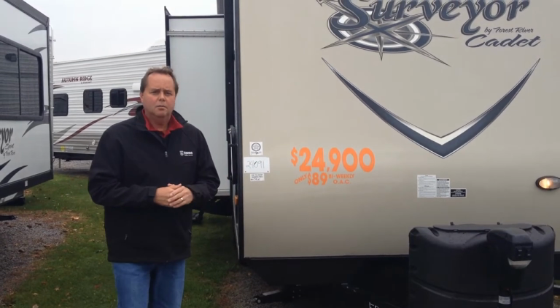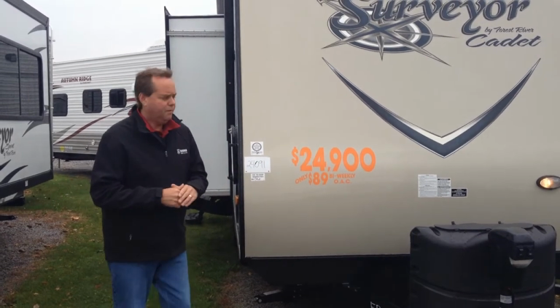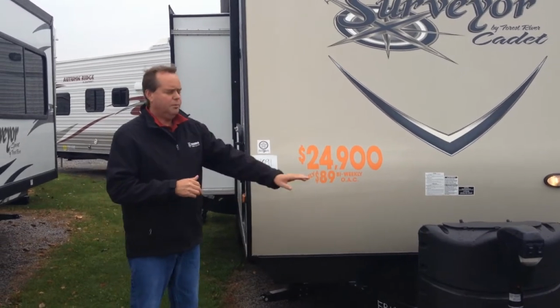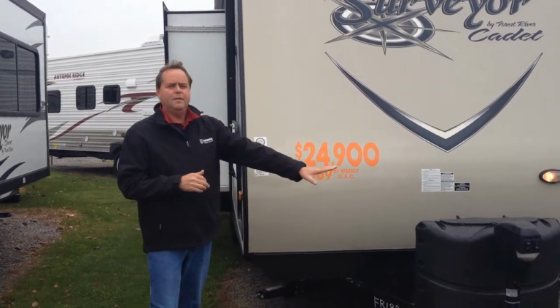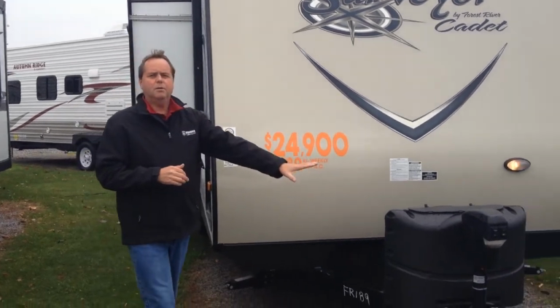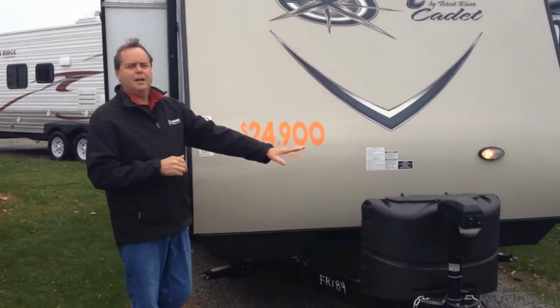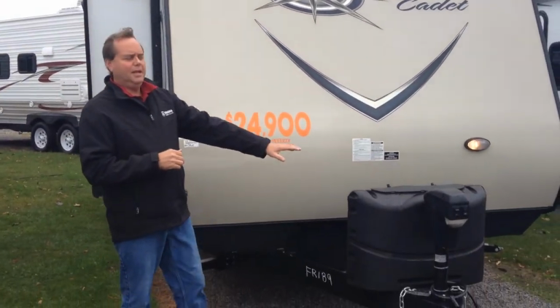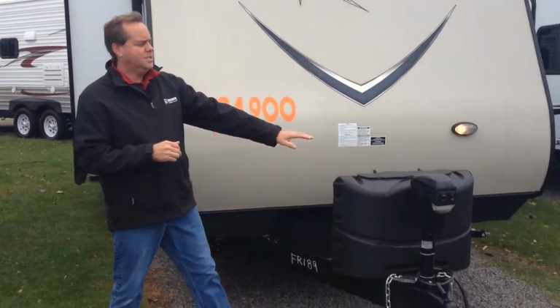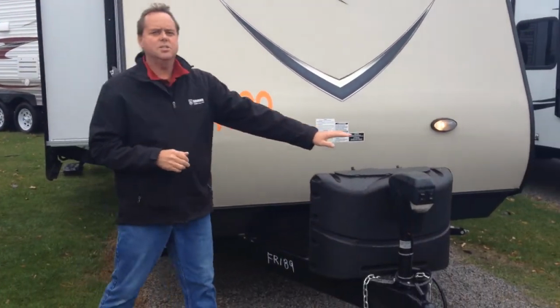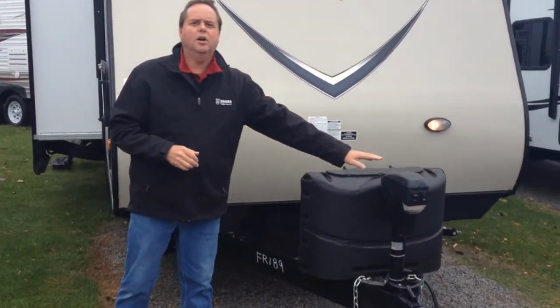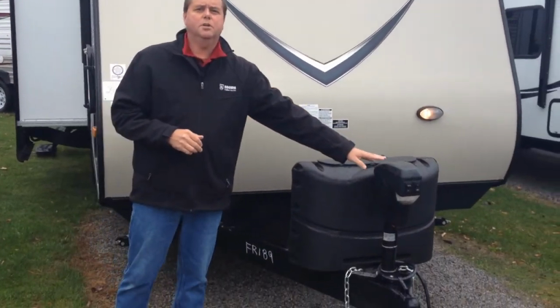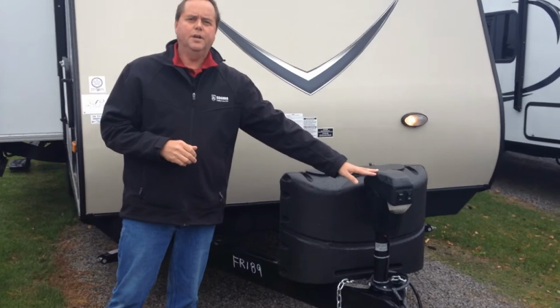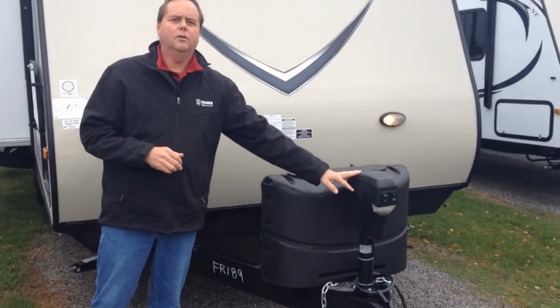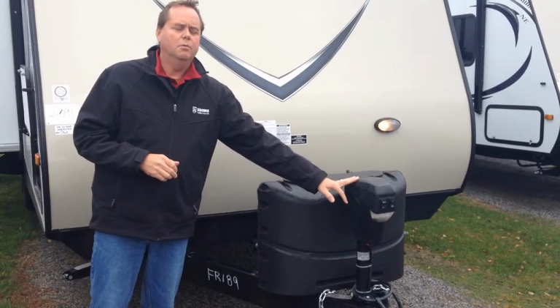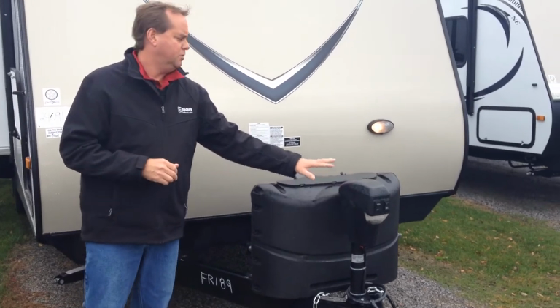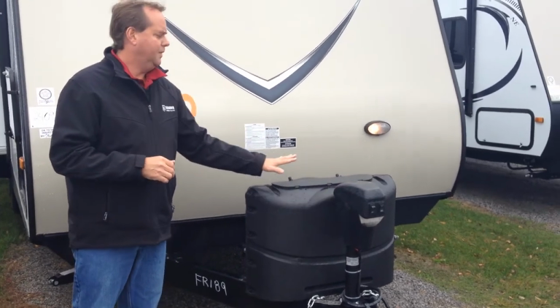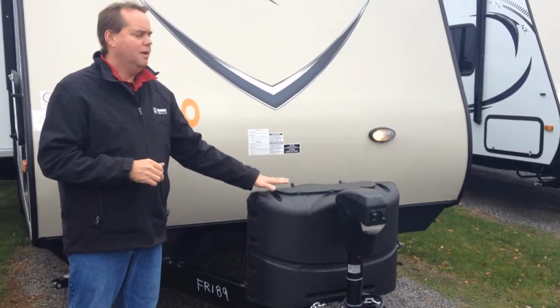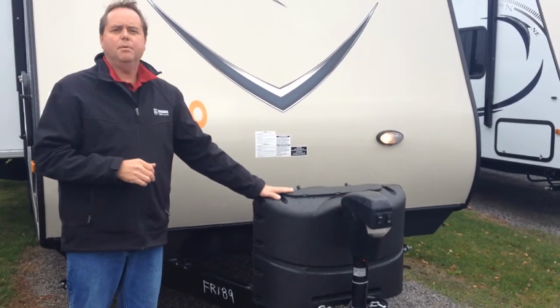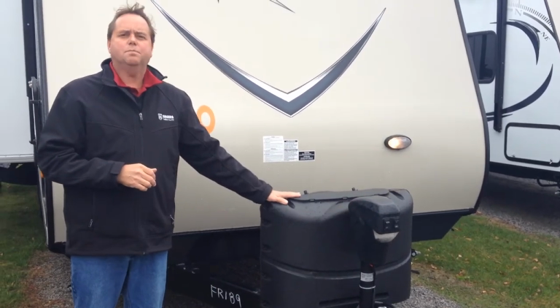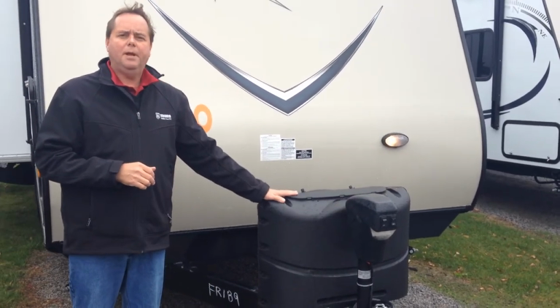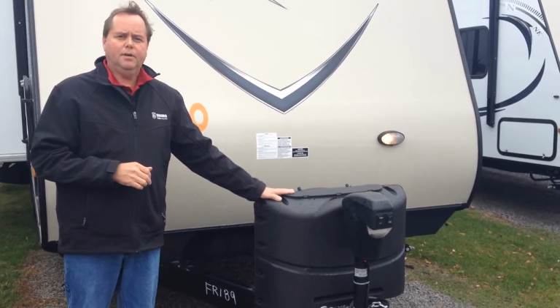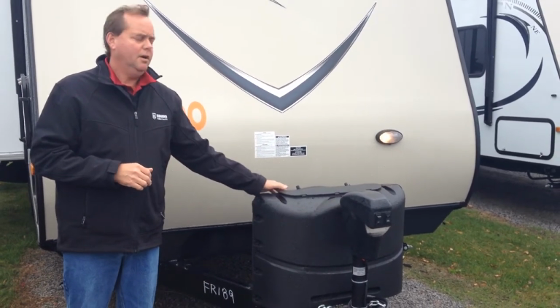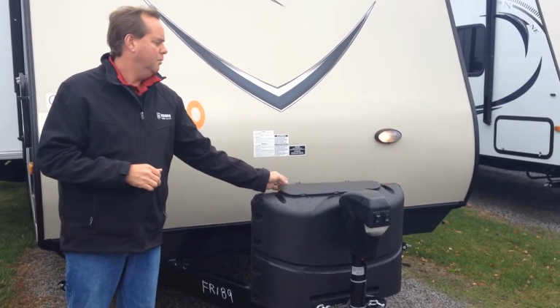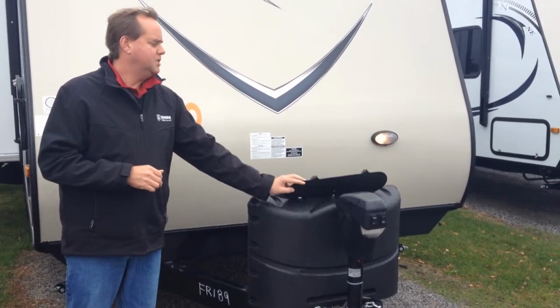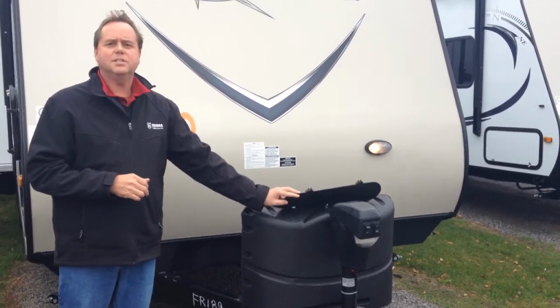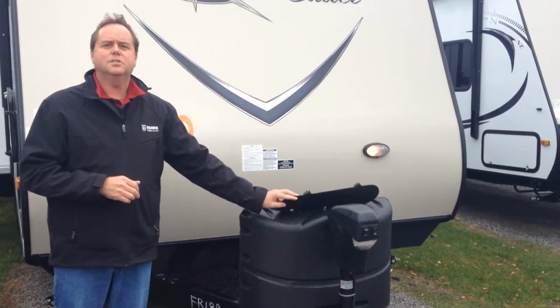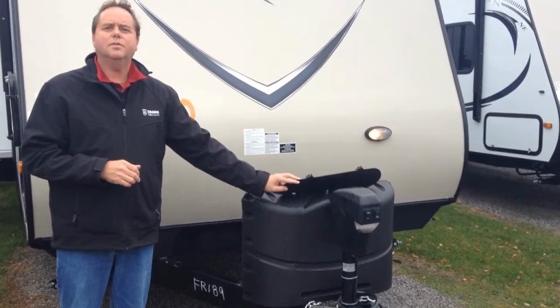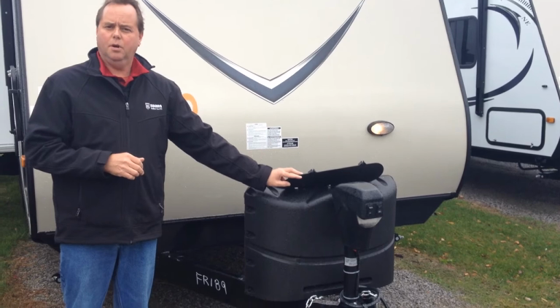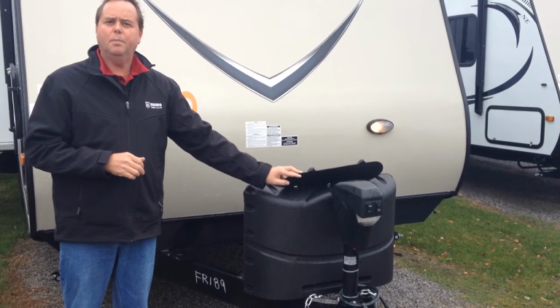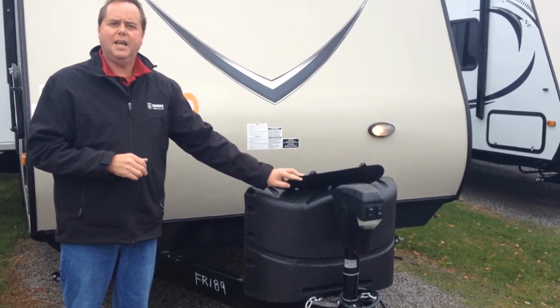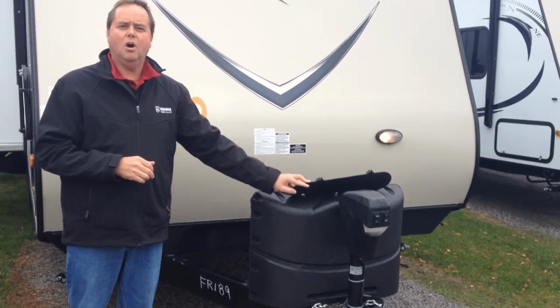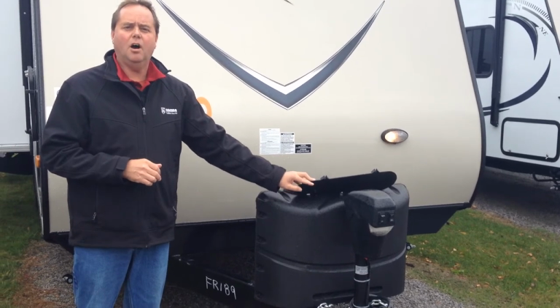On the front here we have the power jack, making it nice and easy to hook up to your tow vehicle. We also have the fiberglass propane cover here, with easy access to the top for turning your propane tanks on and off.